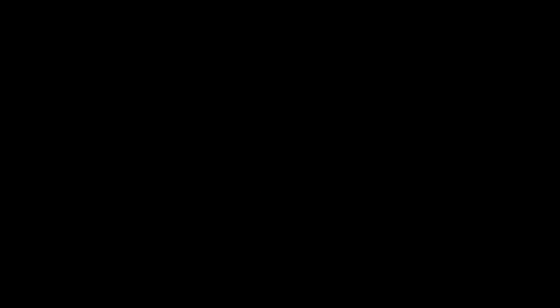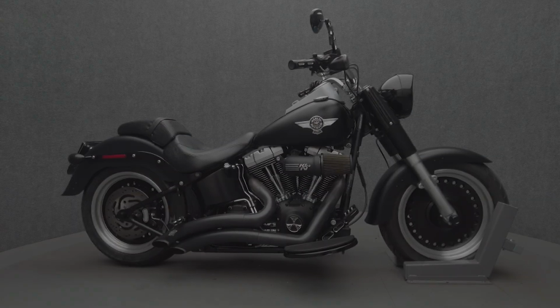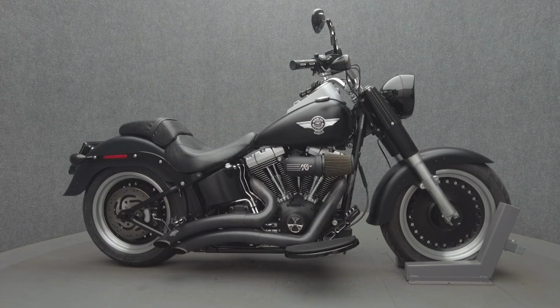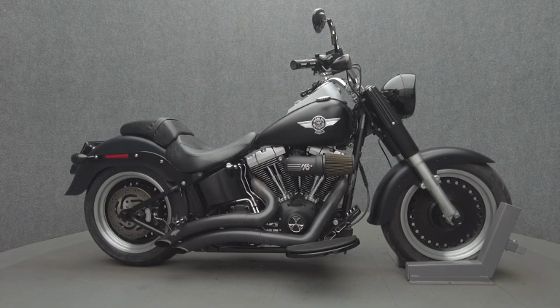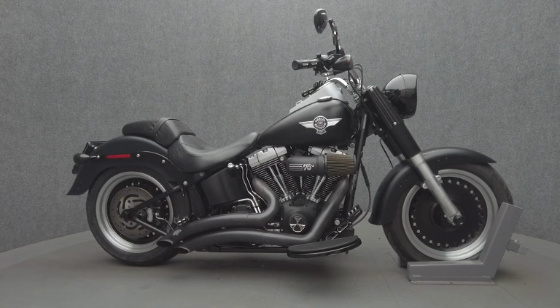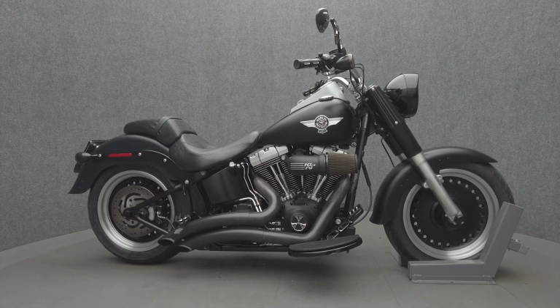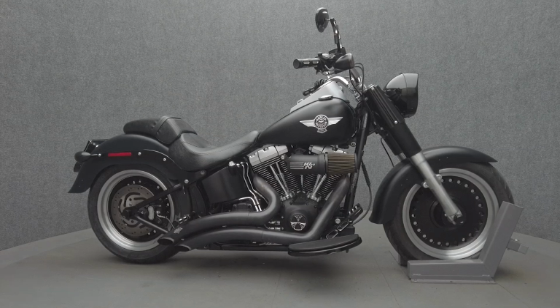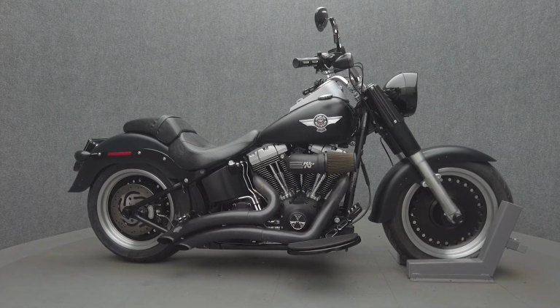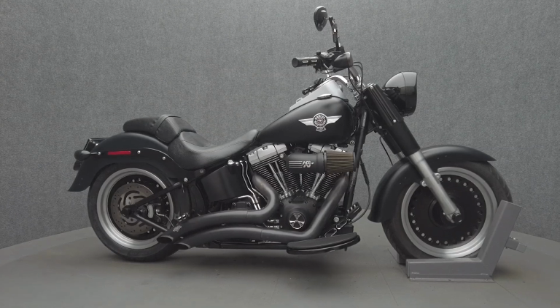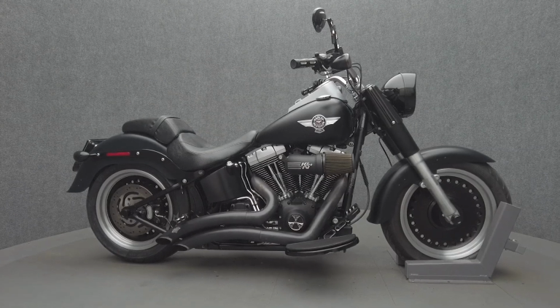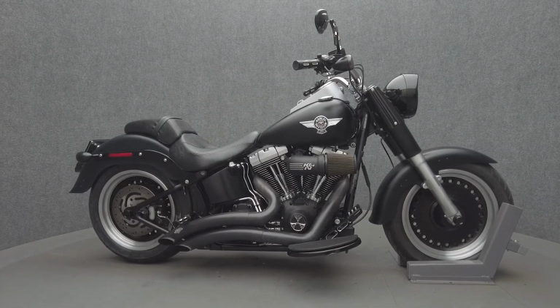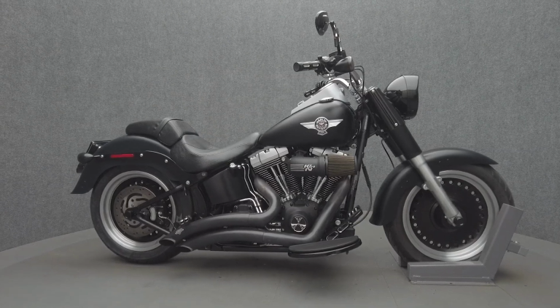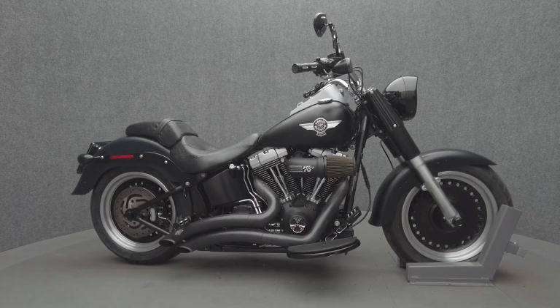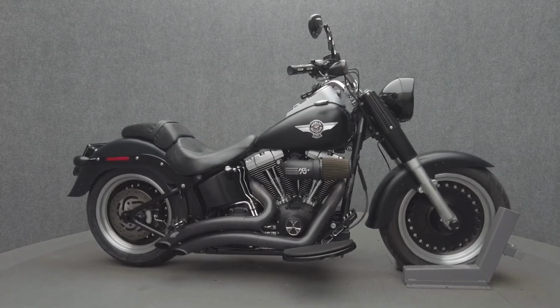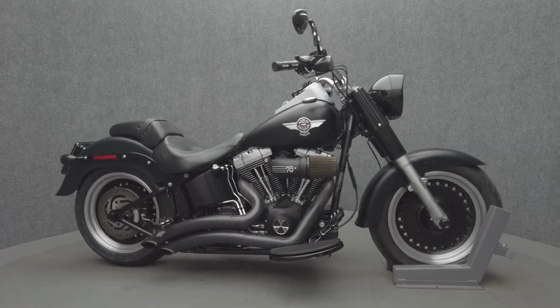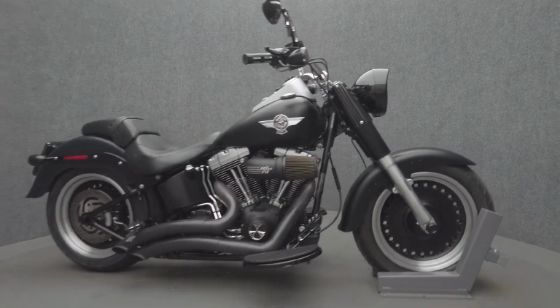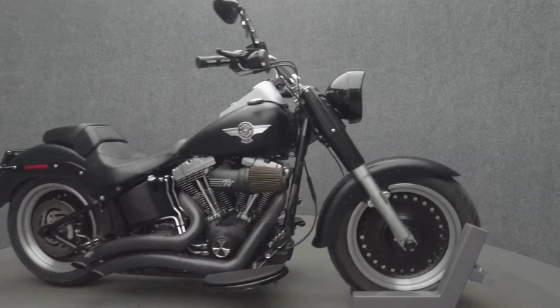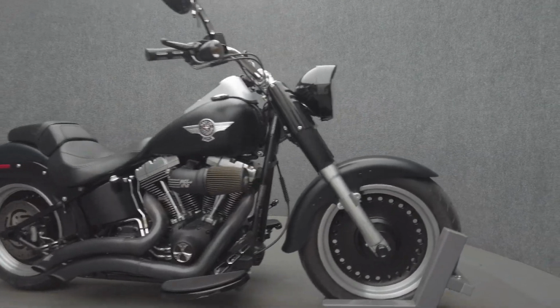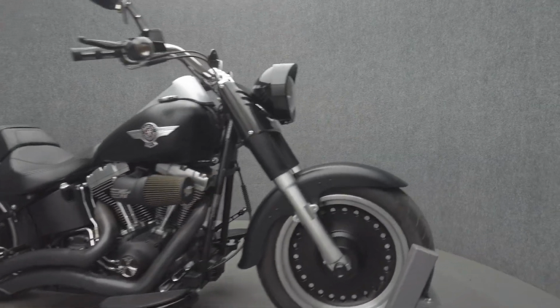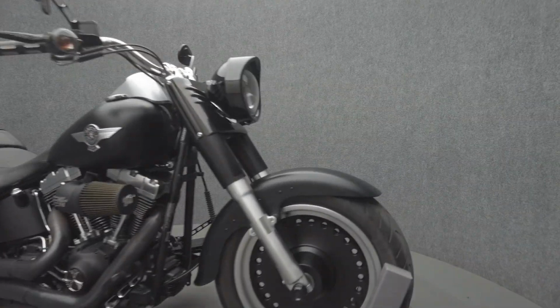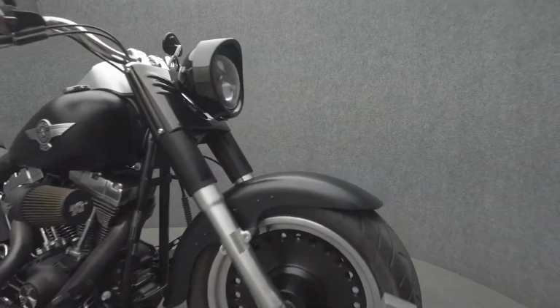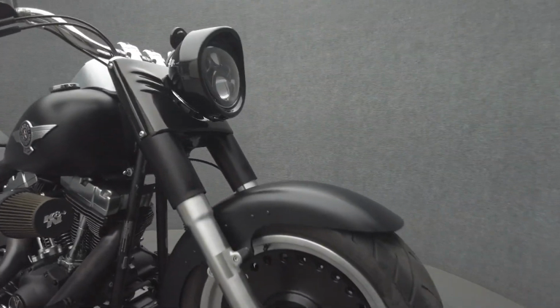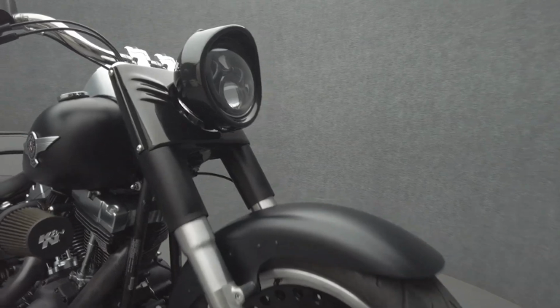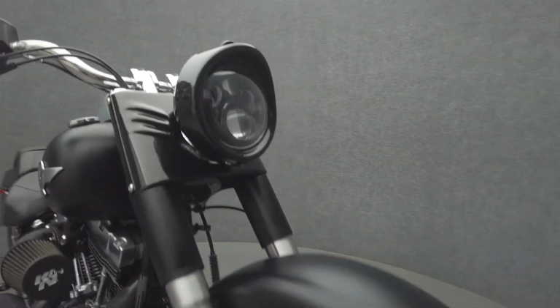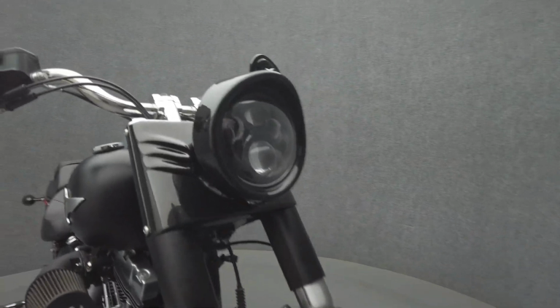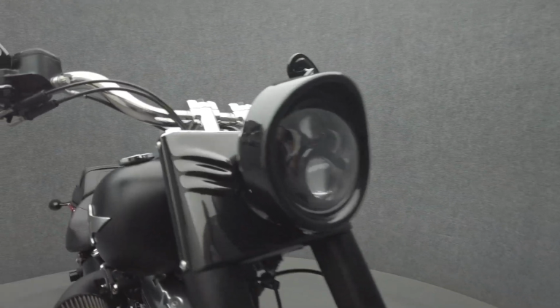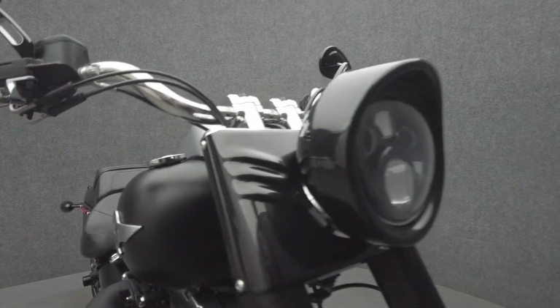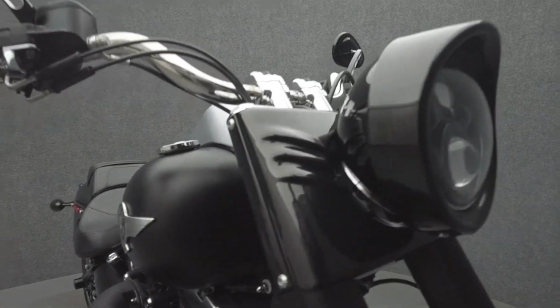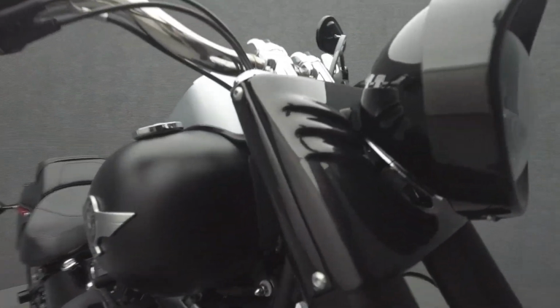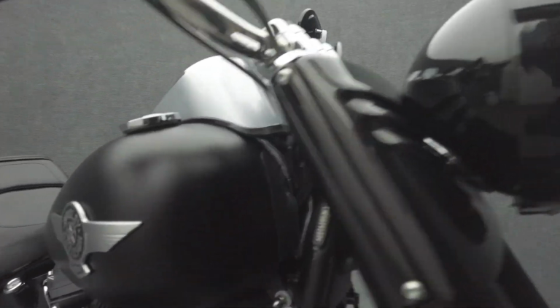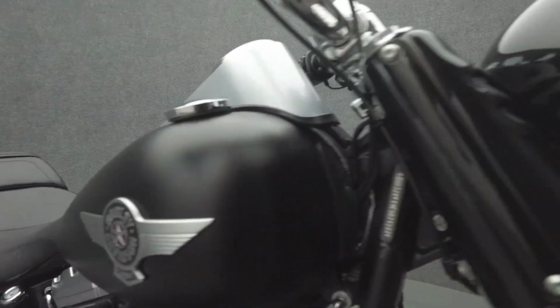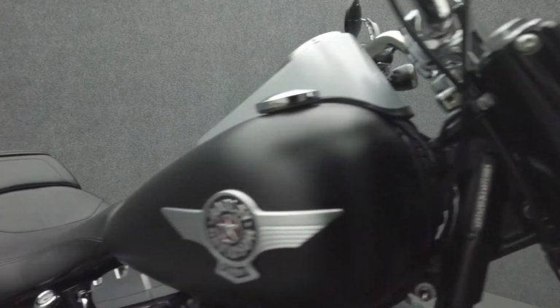Hey everyone, this is Keegan from National Power Sports. This 2012 Harley-Davidson Fat Boy Low with 9,738 miles passes New Hampshire State inspection and runs well.